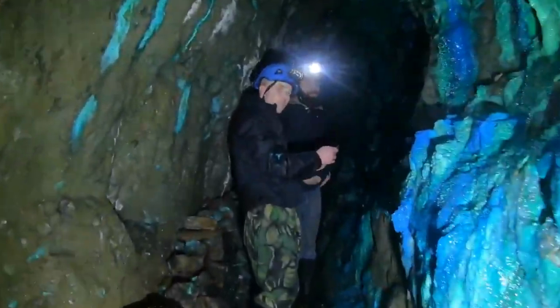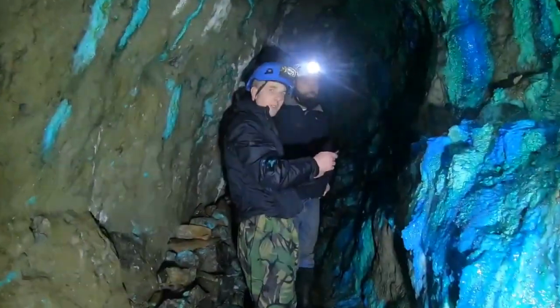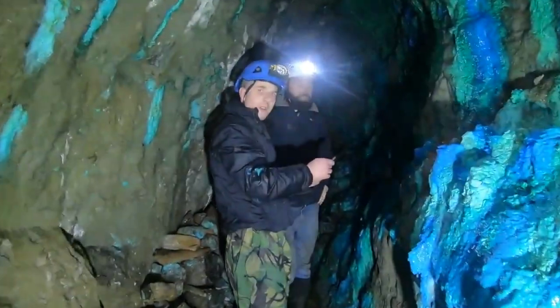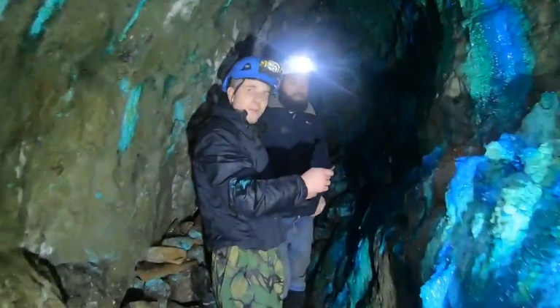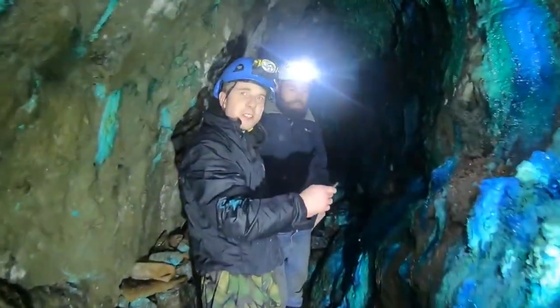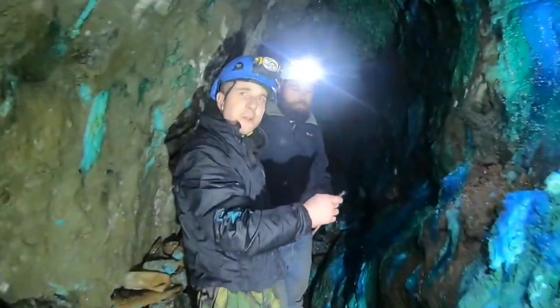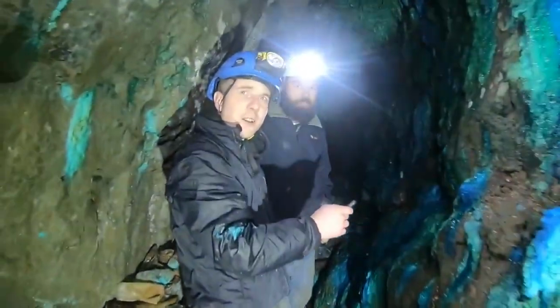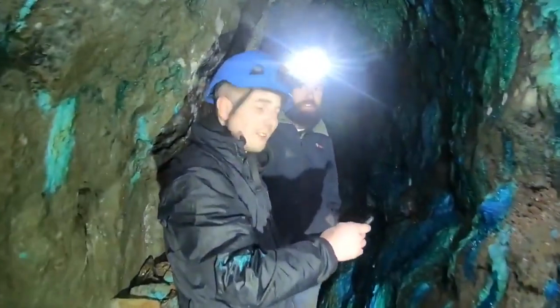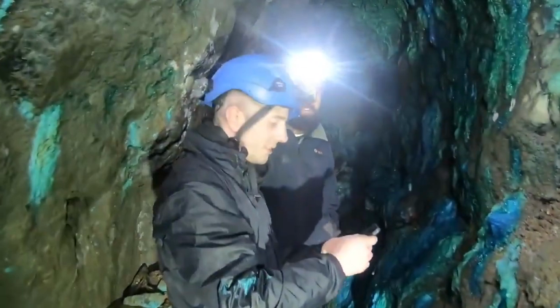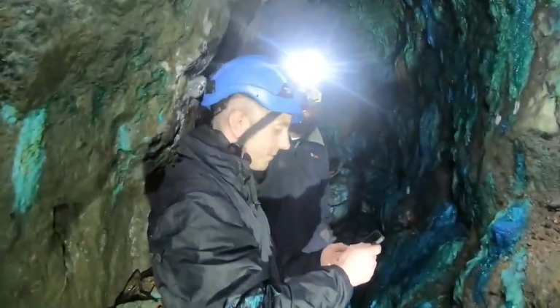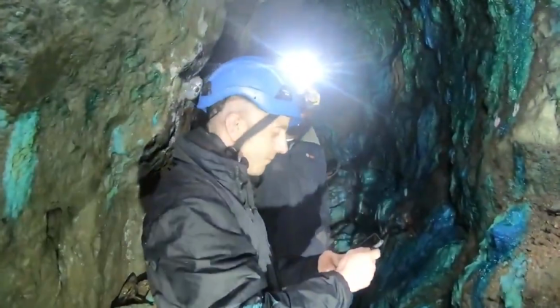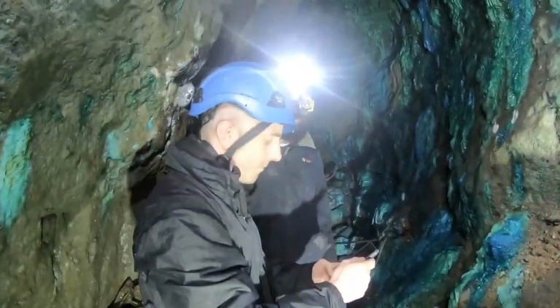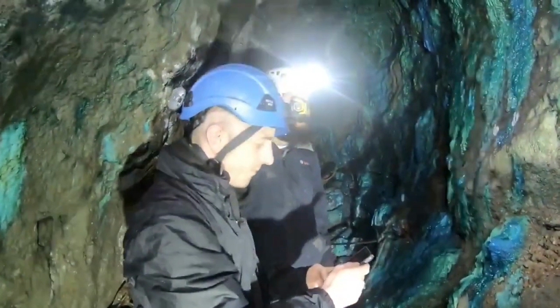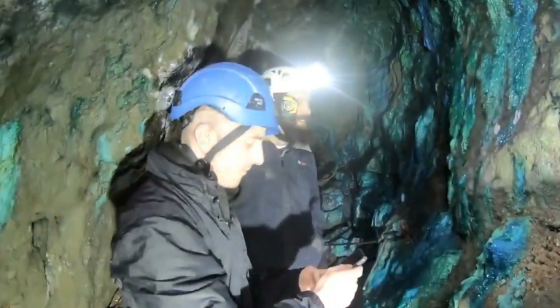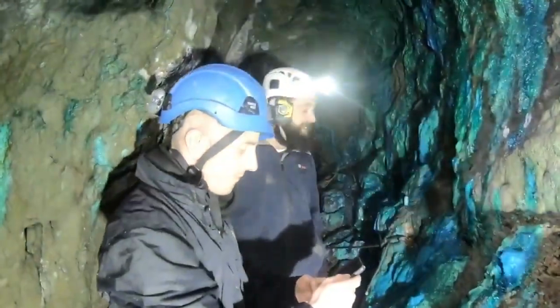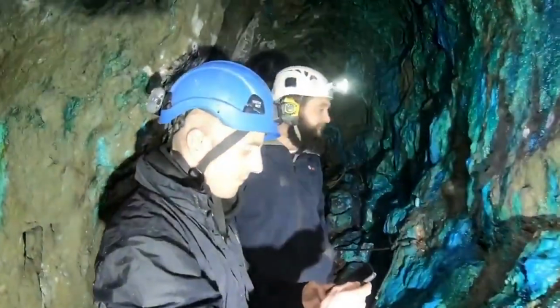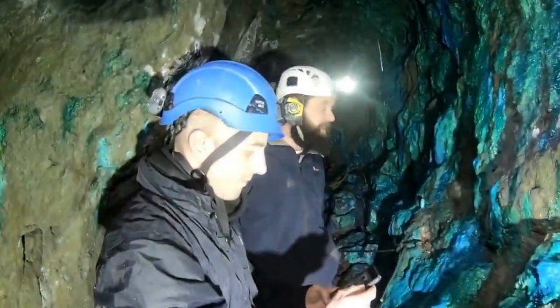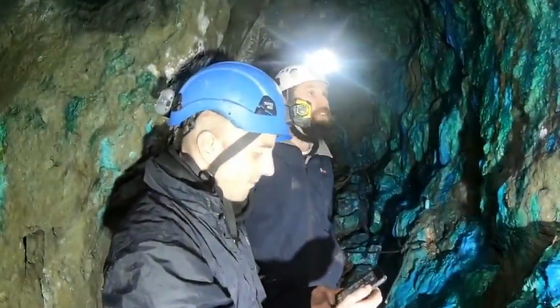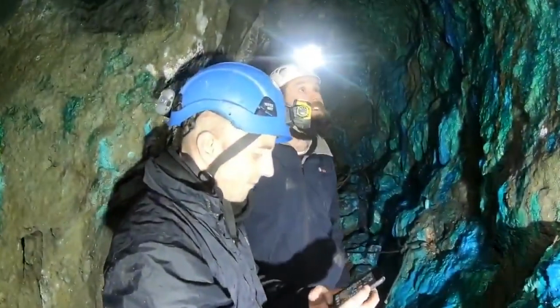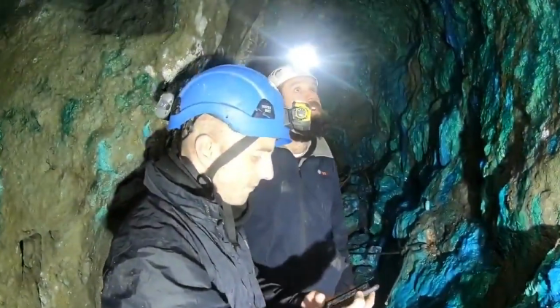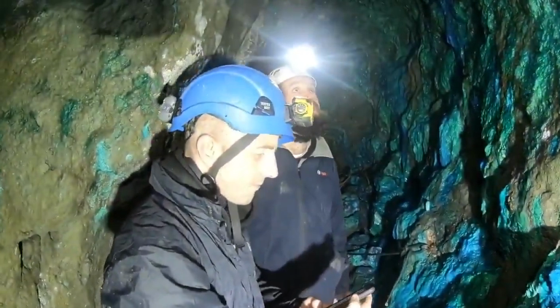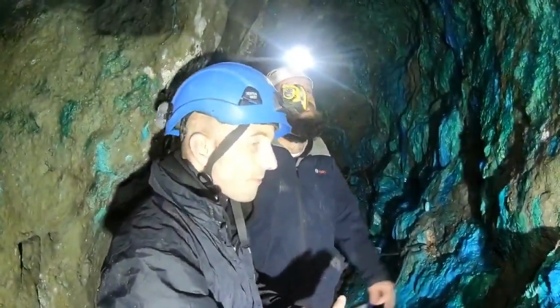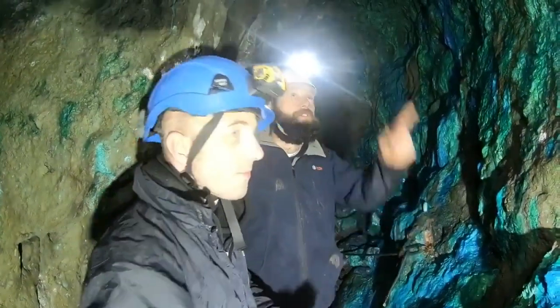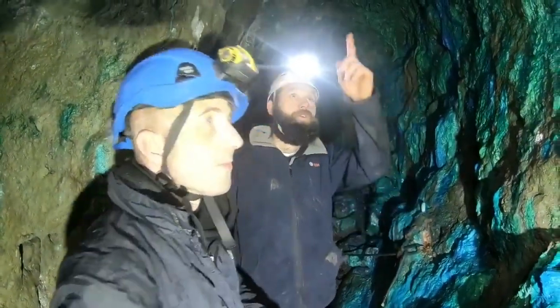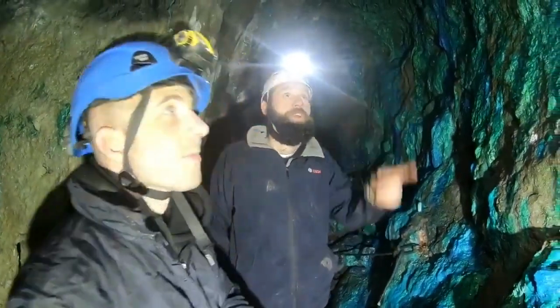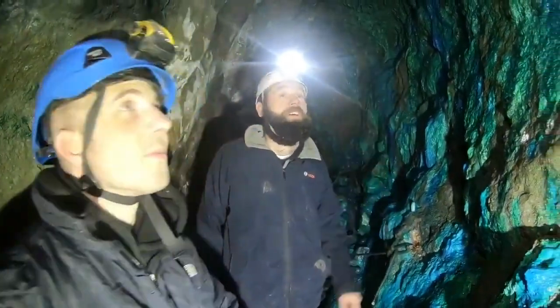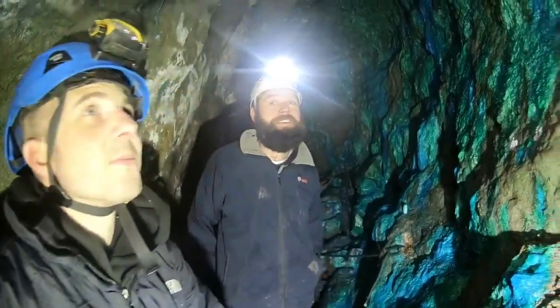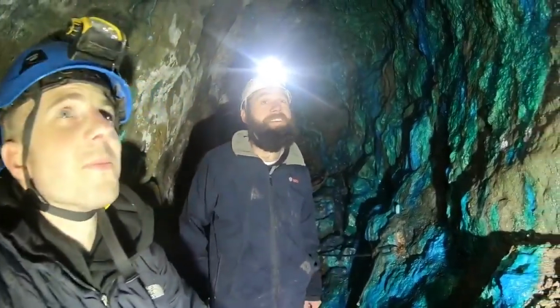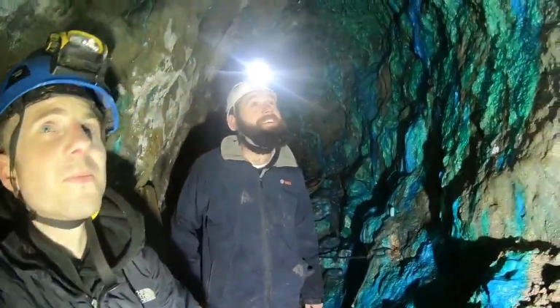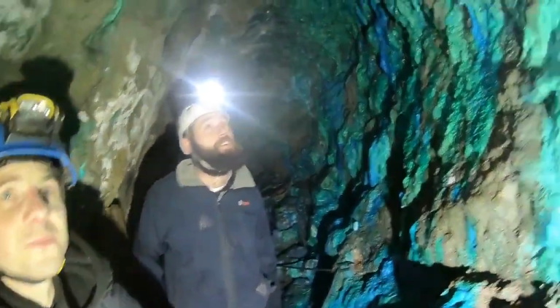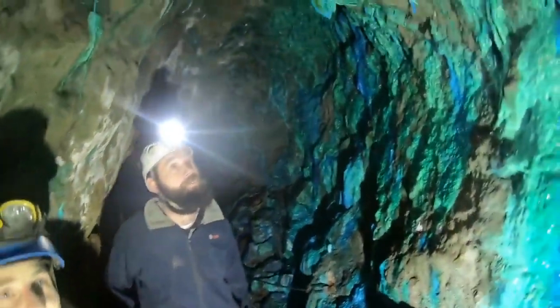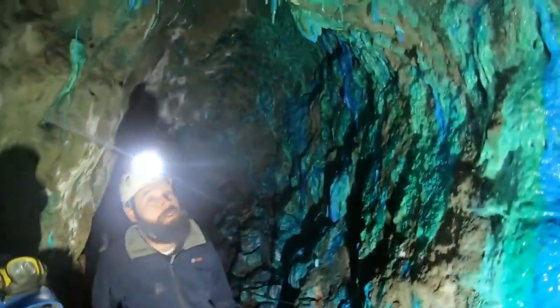How's it going guys, good to see you down here. Try not to blind you so much. What do you think of the copper stains? Awesome here, yeah, pretty impressive.